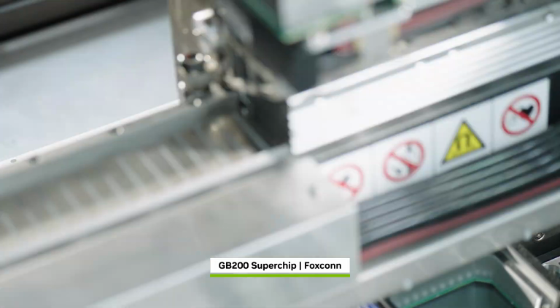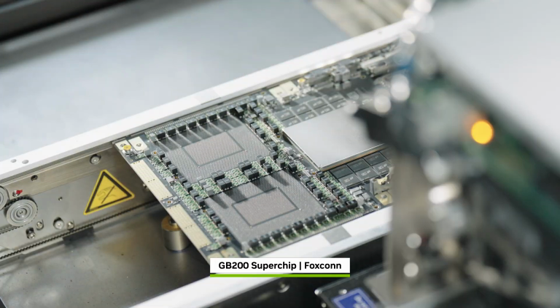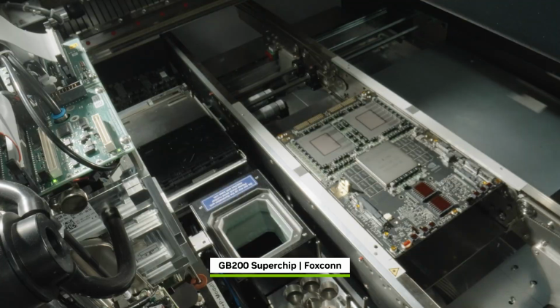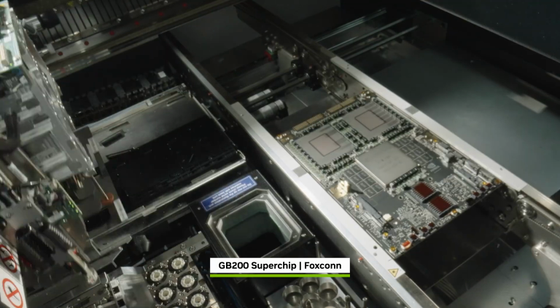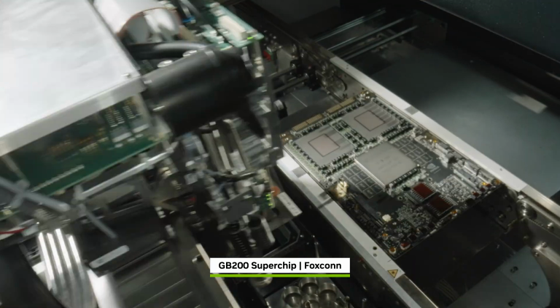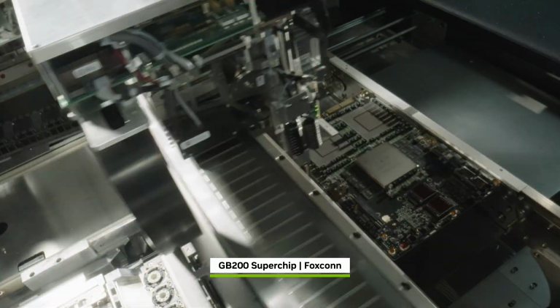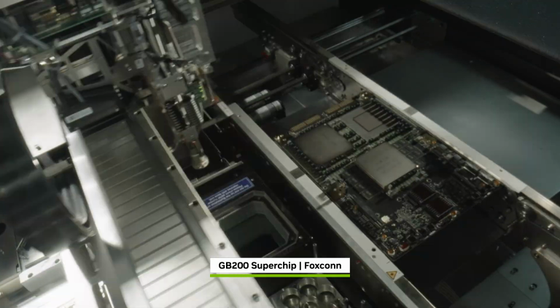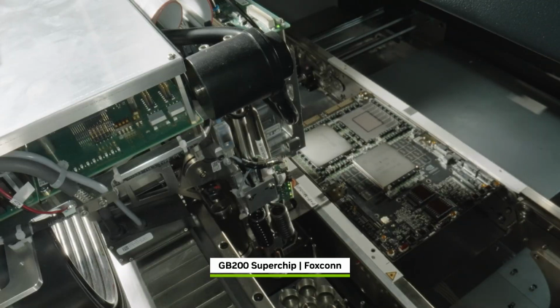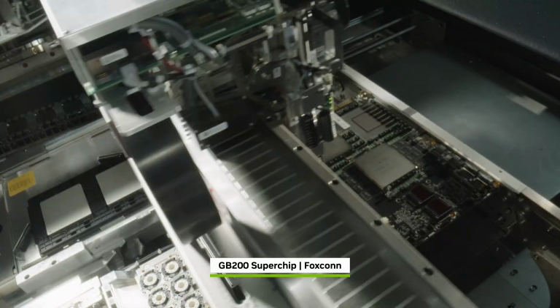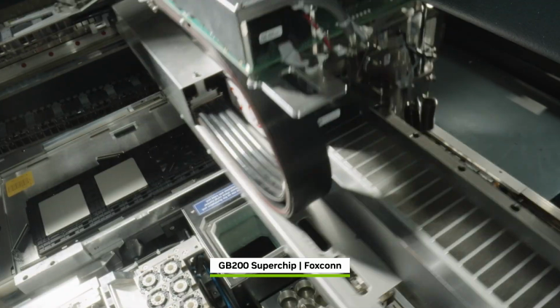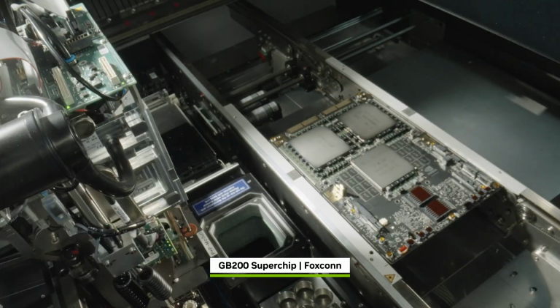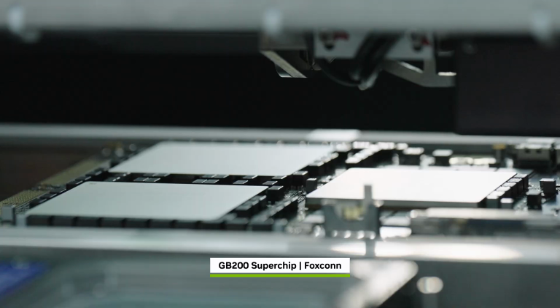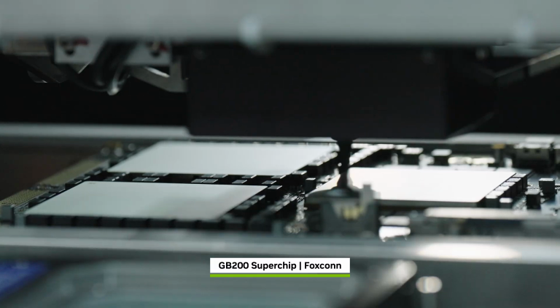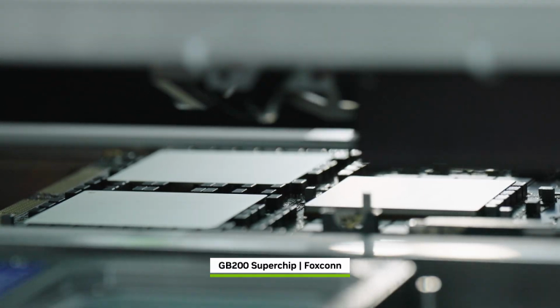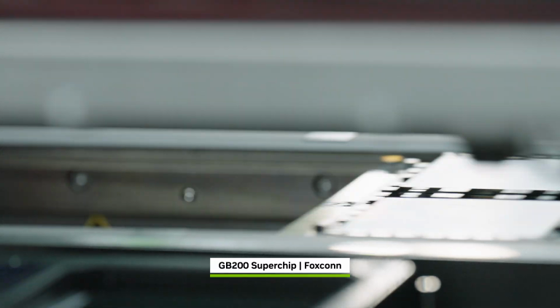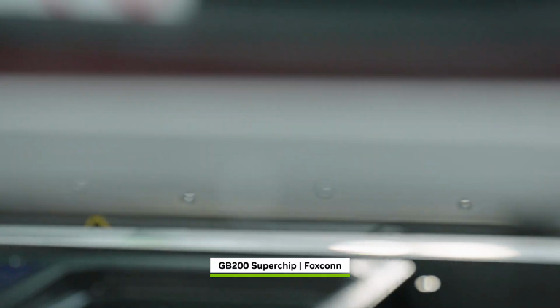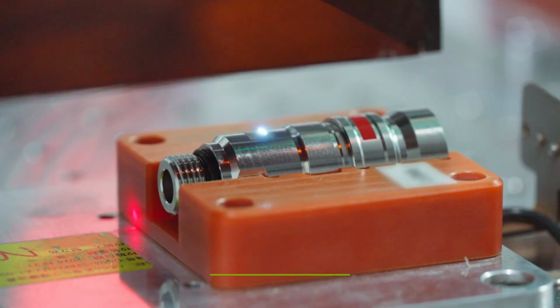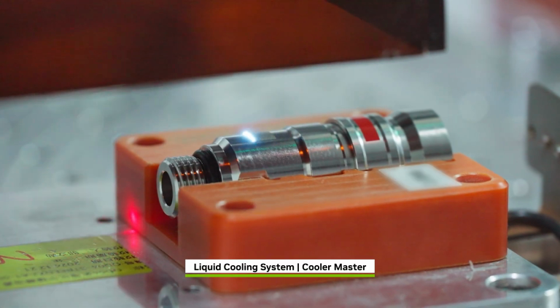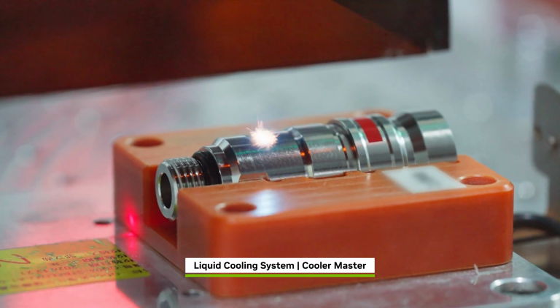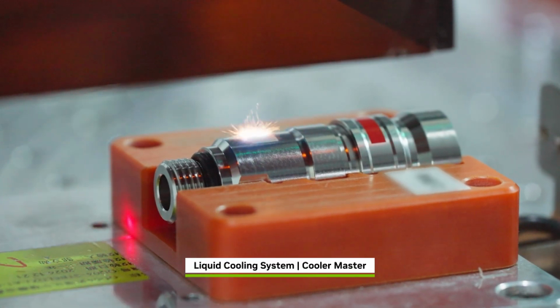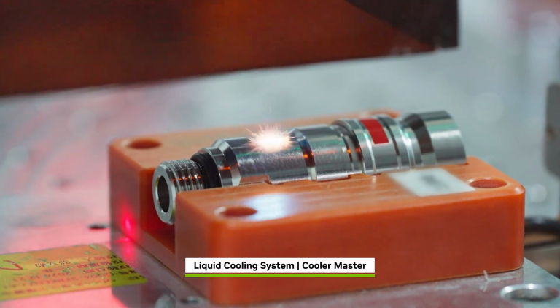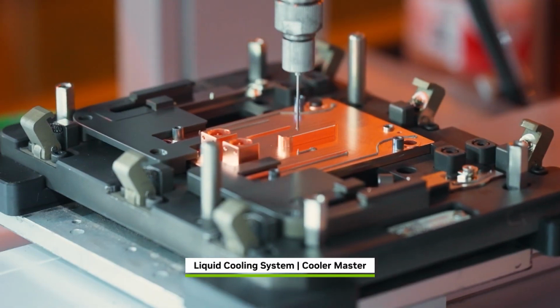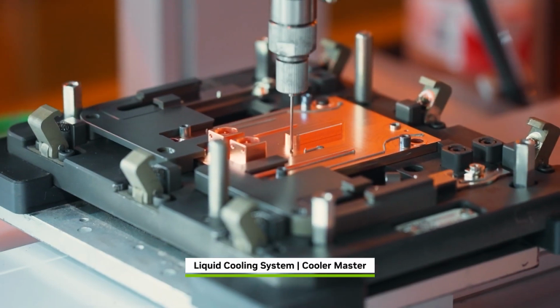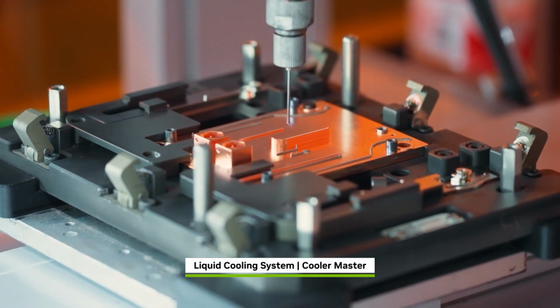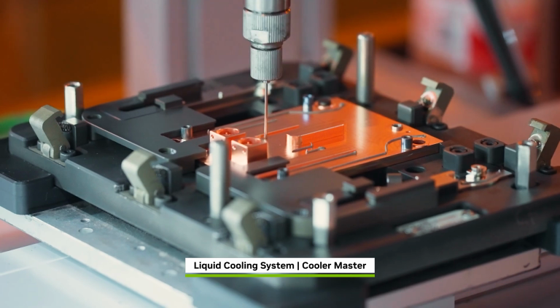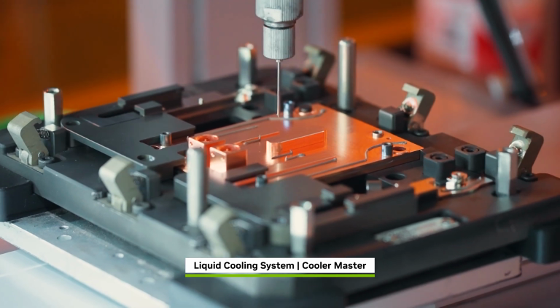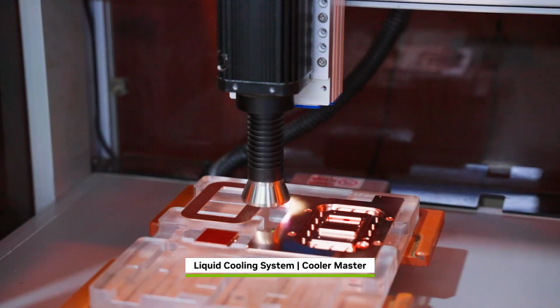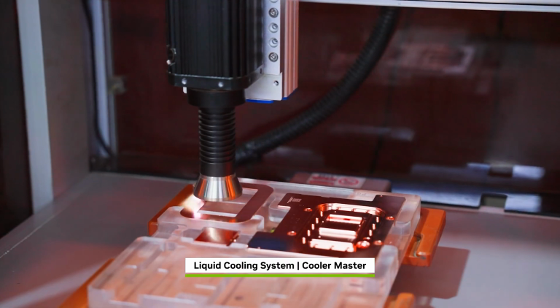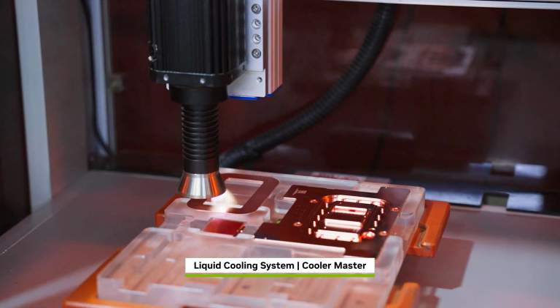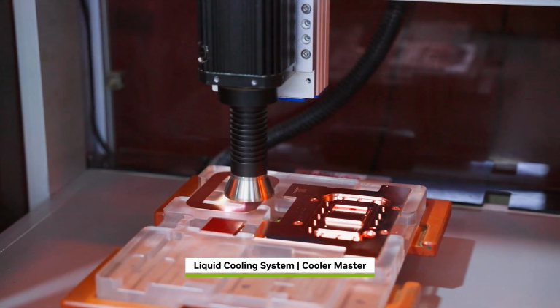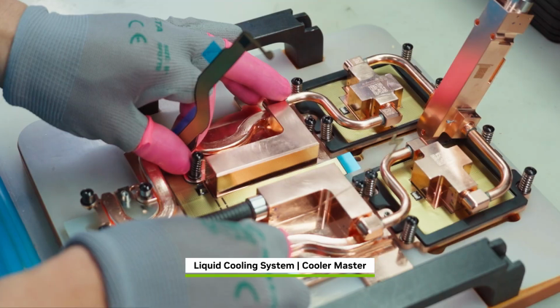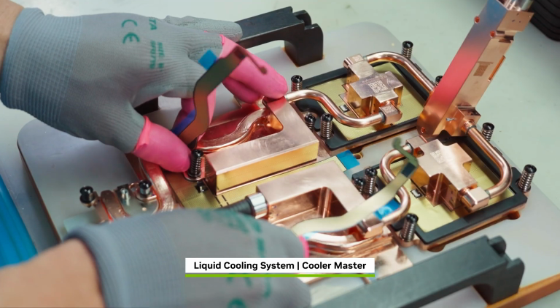Robots work around the clock to pick and place over 10,000 components onto the GRACE Blackwell PCB. Meanwhile, custom liquid cooling copper blocks are prepared to keep the chips at optimal temperatures.